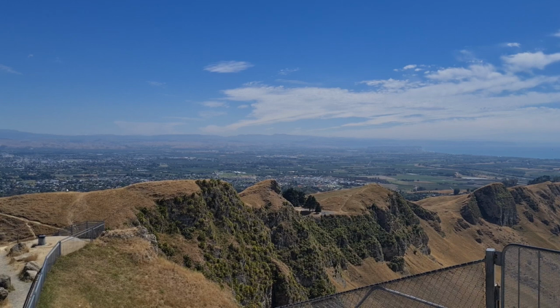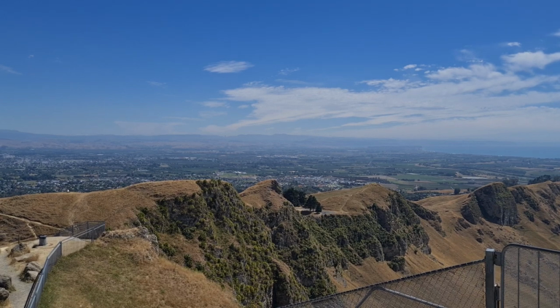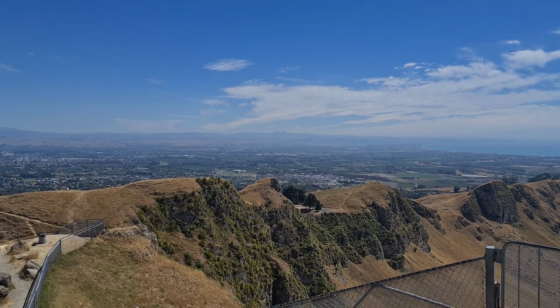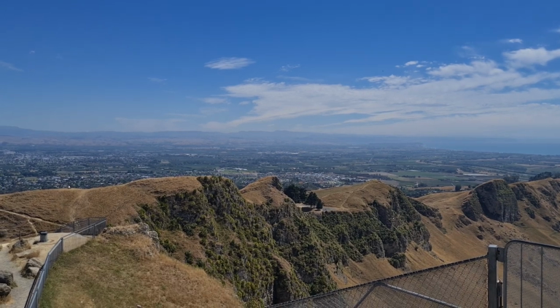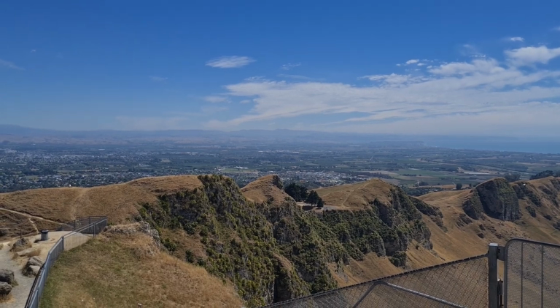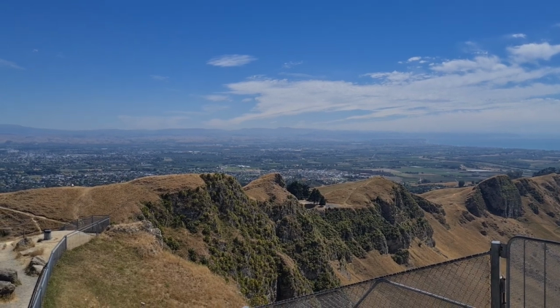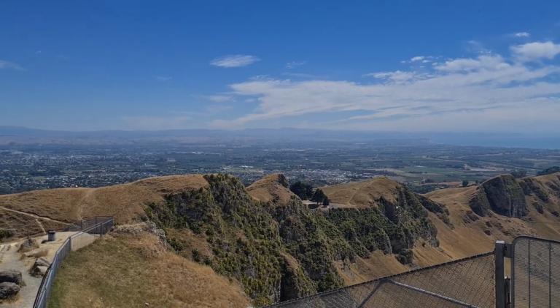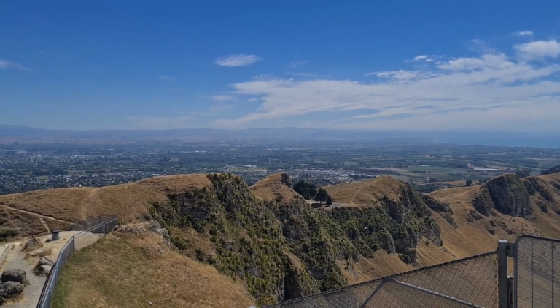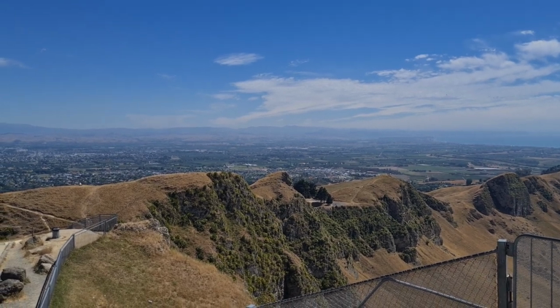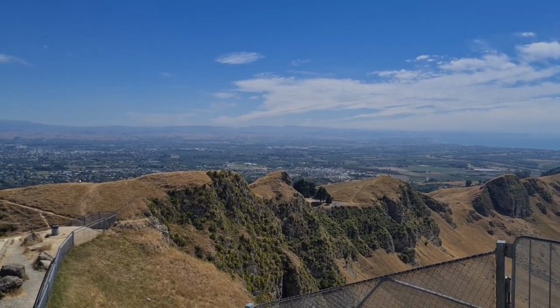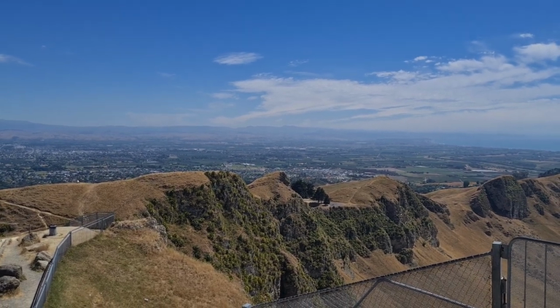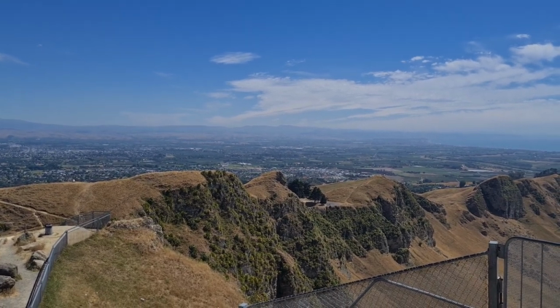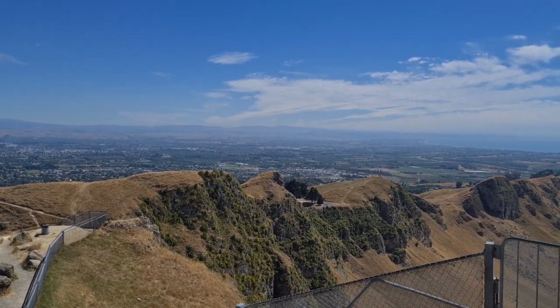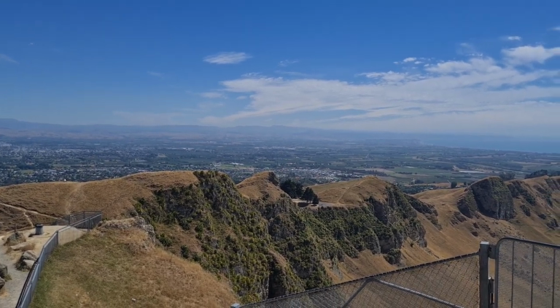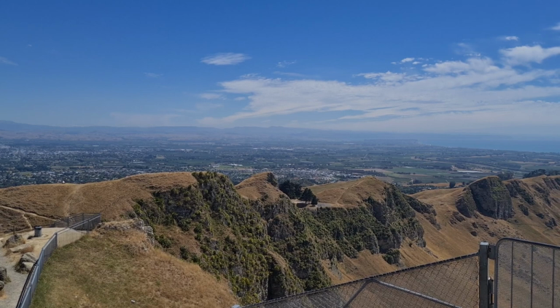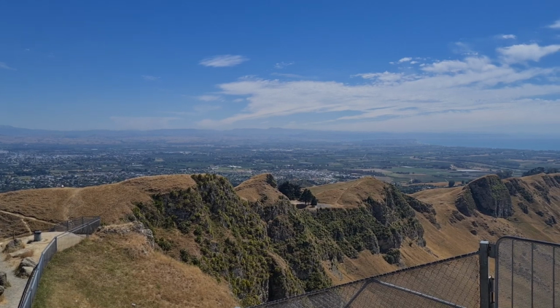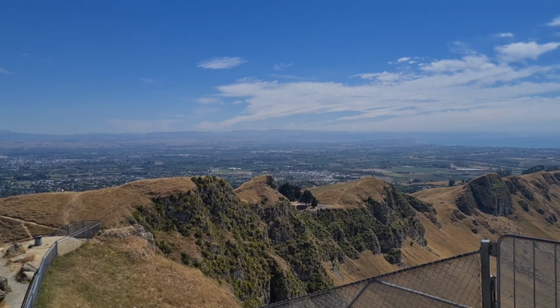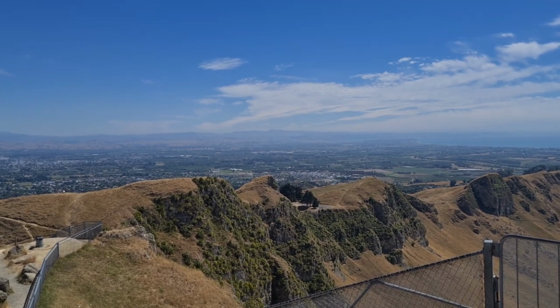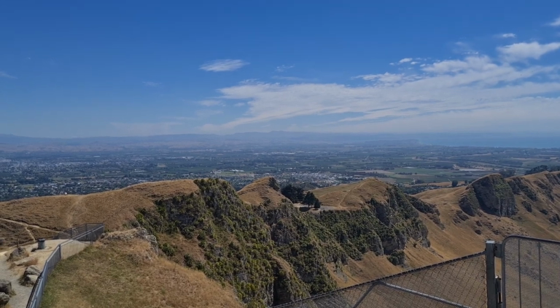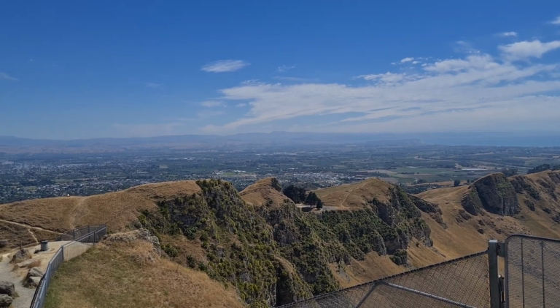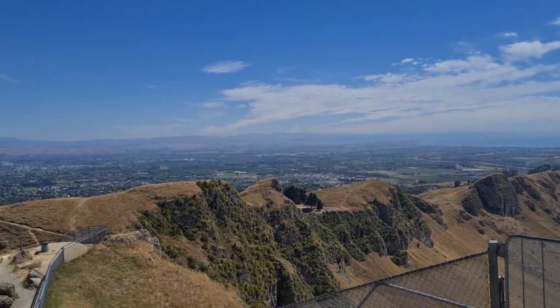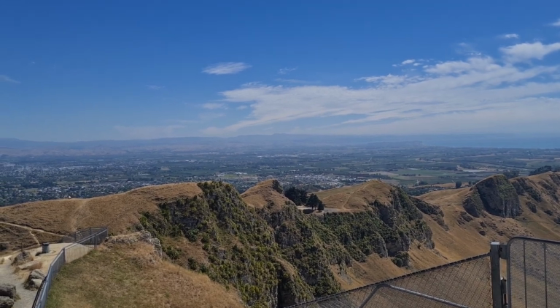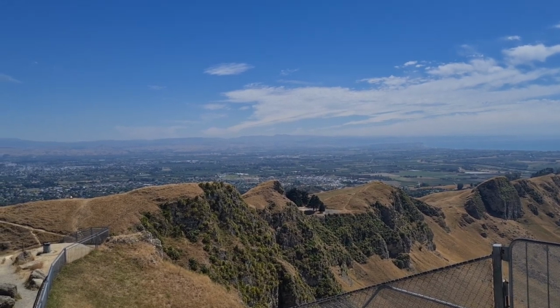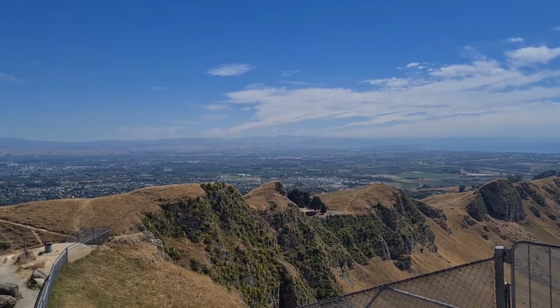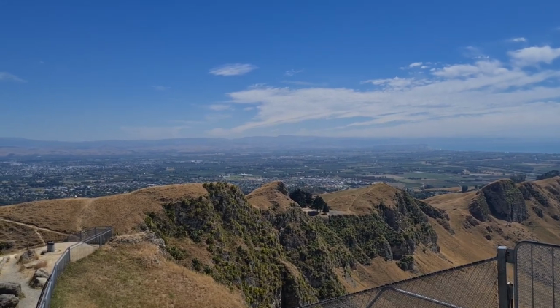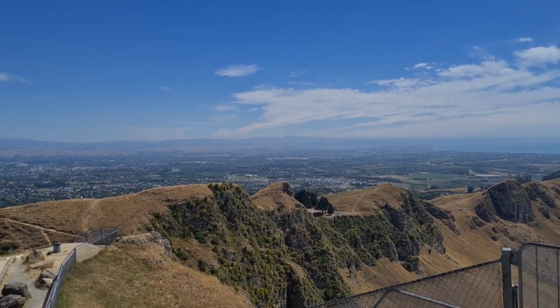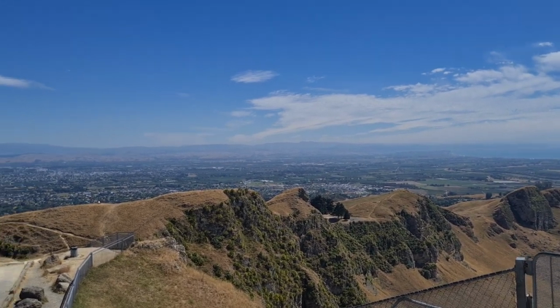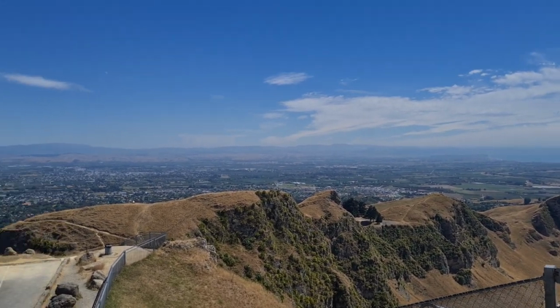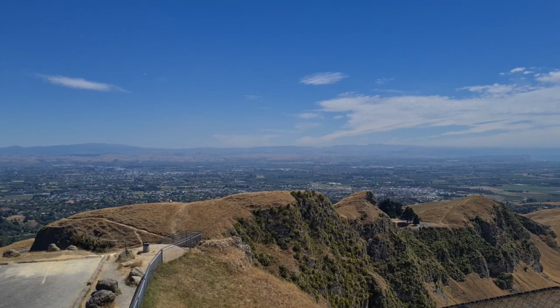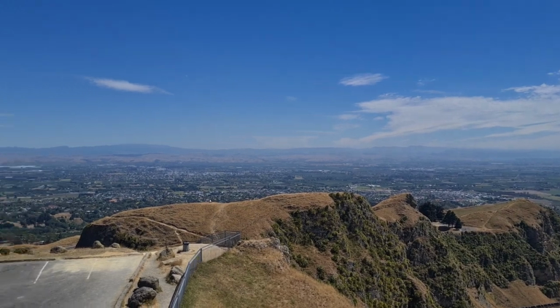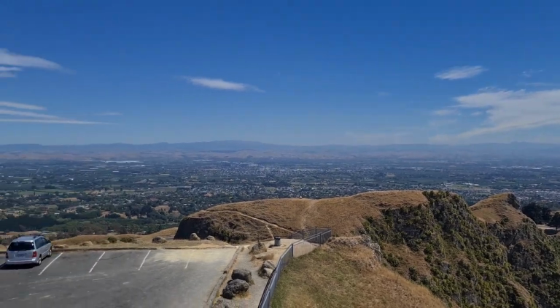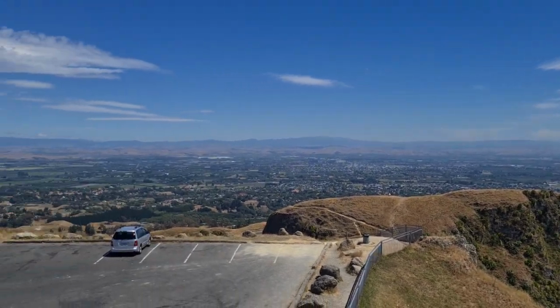Over there is the summit heading up north towards Taupo, which is a crater lake. It's about 25 miles long, and when the volcanic eruption went up many years ago, they said it could be seen as far away as China.